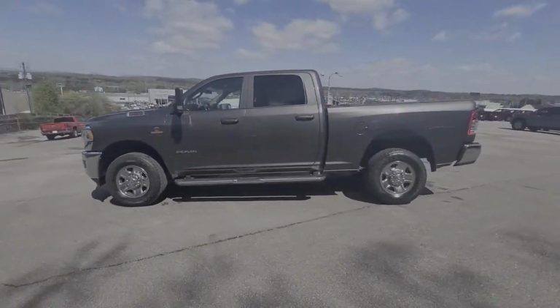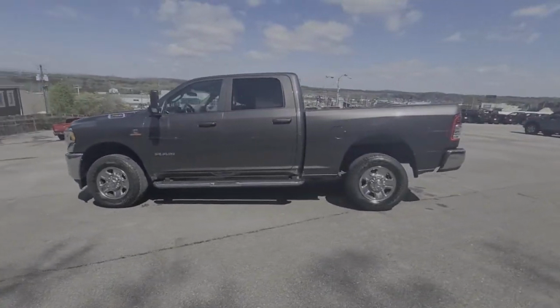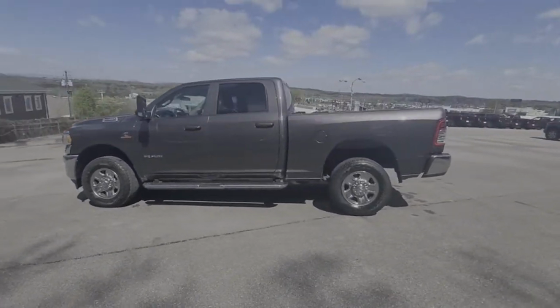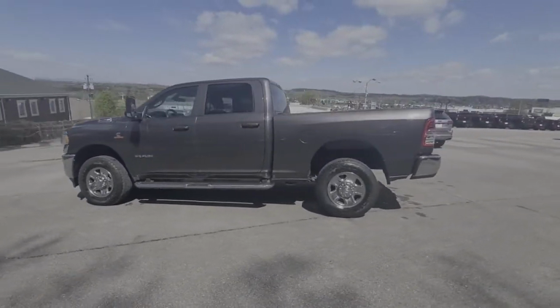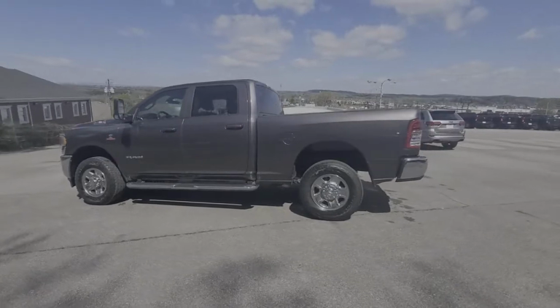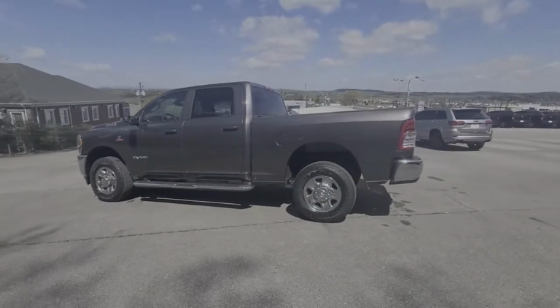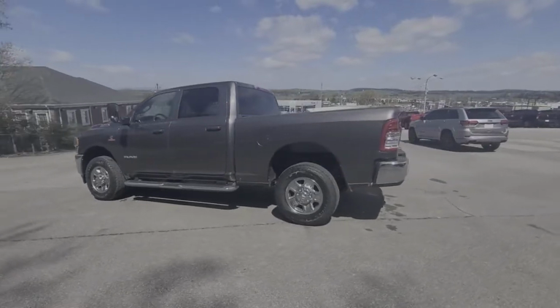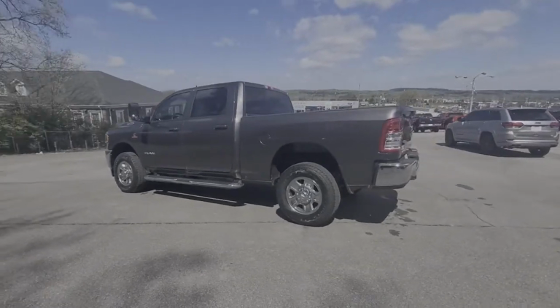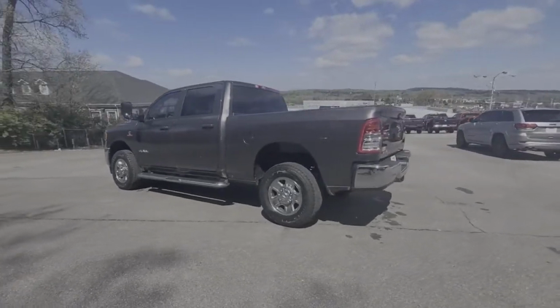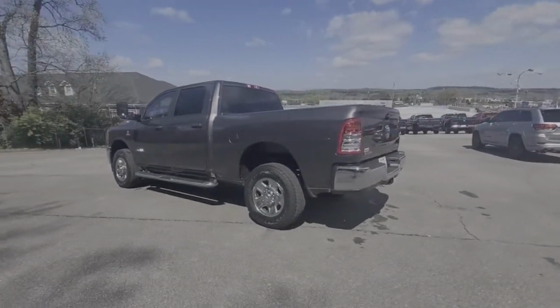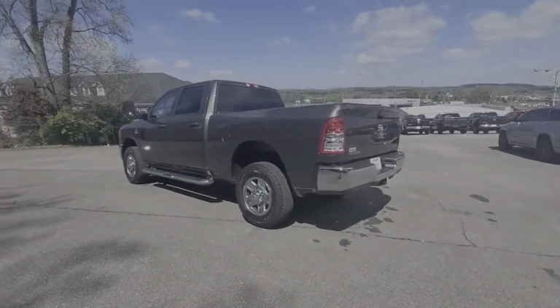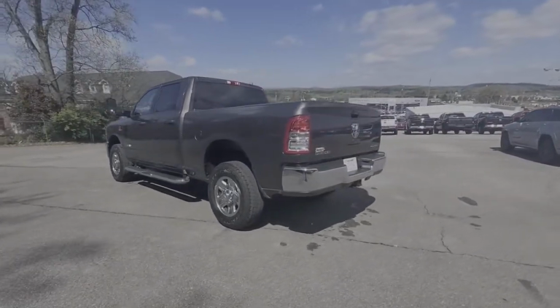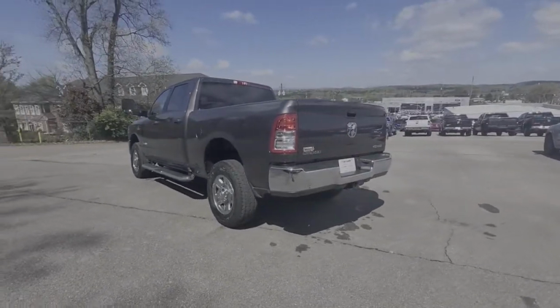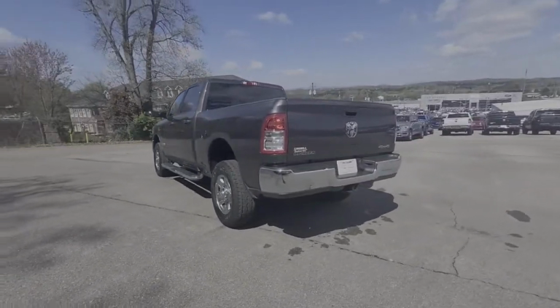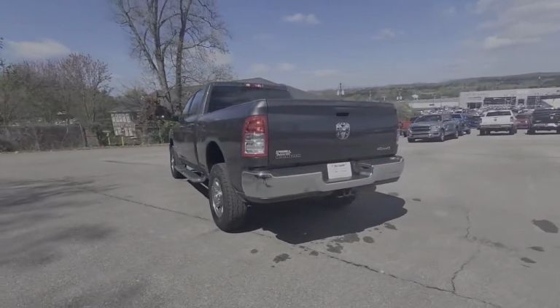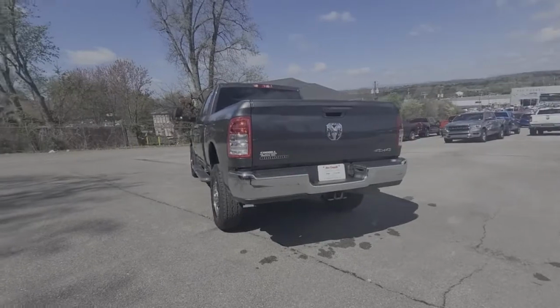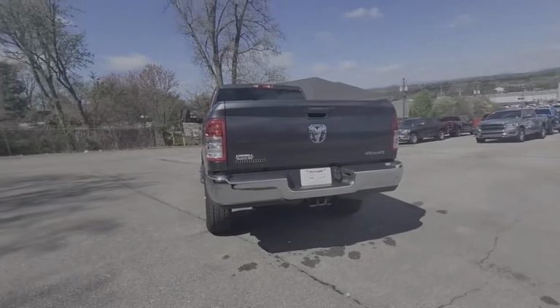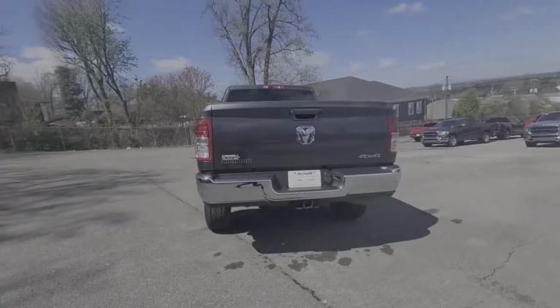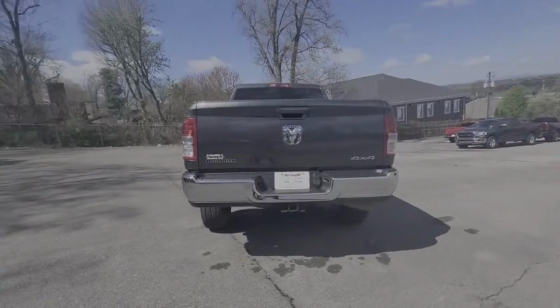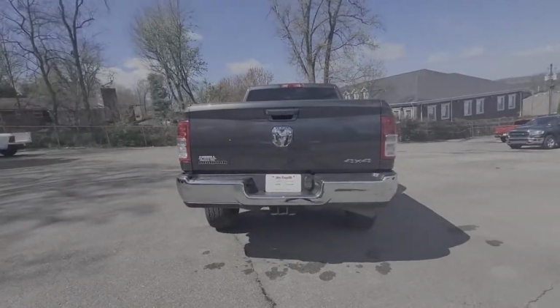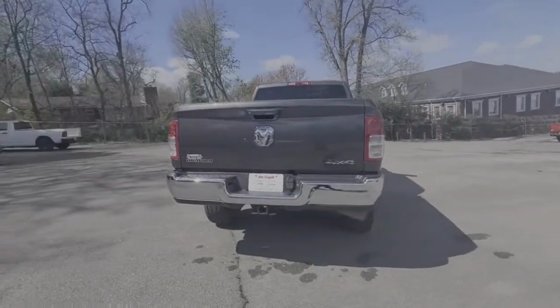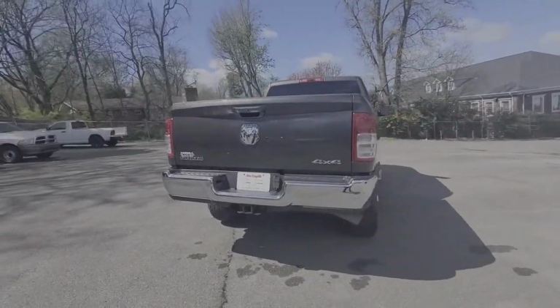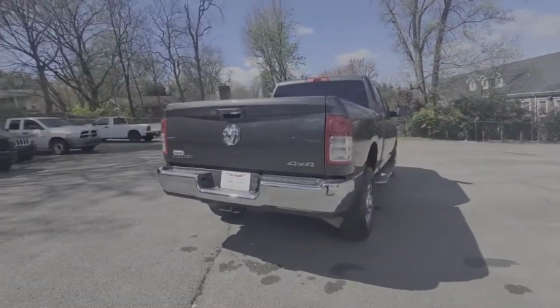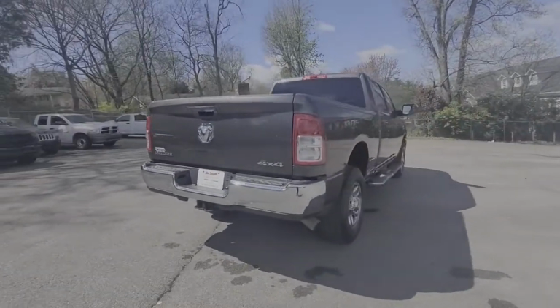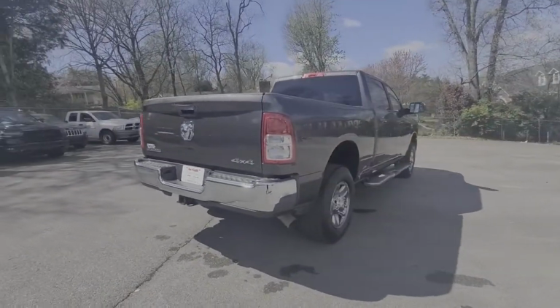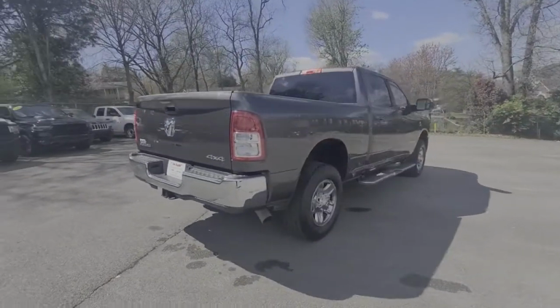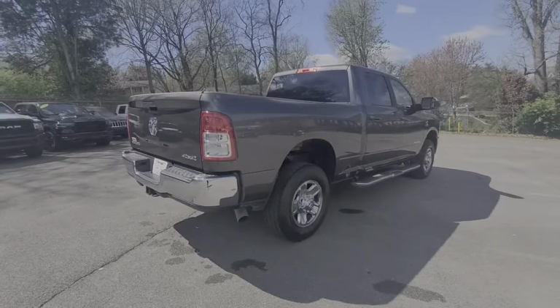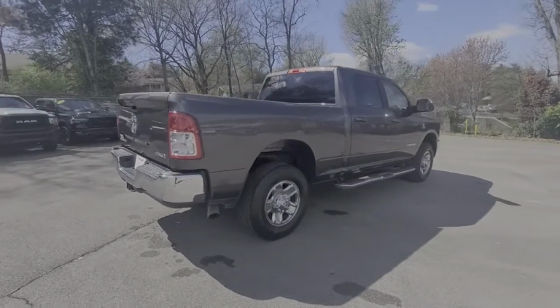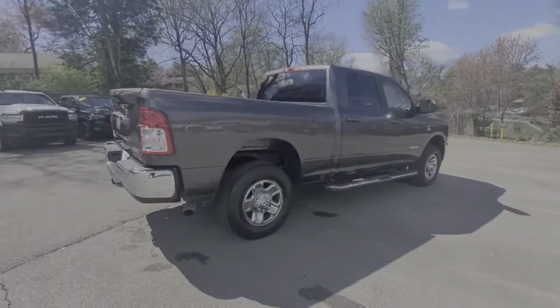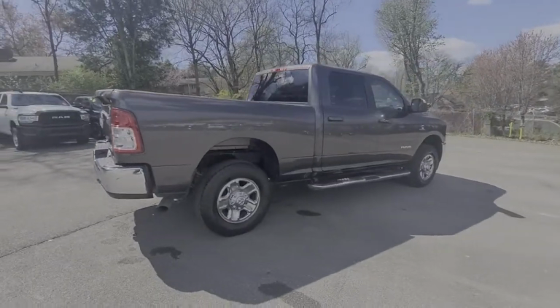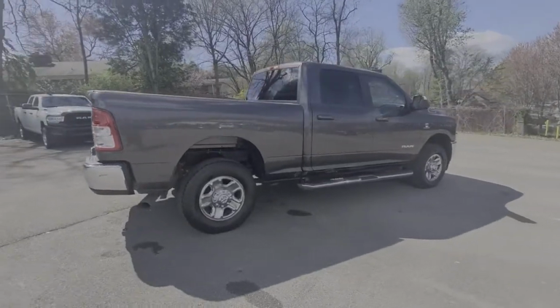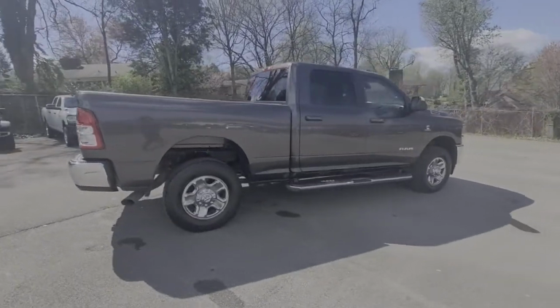These are just some of the great options this vehicle comes with: keyless entry, keyless start, 4x4, heated mirrors, iPod and MP3 input, chrome wheels, back-up camera, Bluetooth, and electronic stability control.